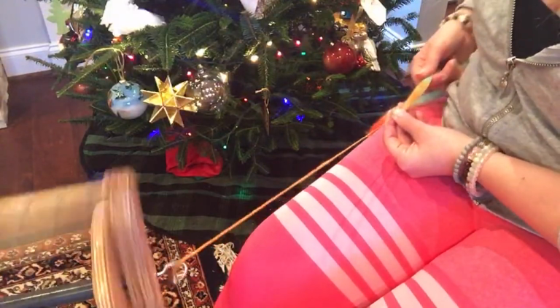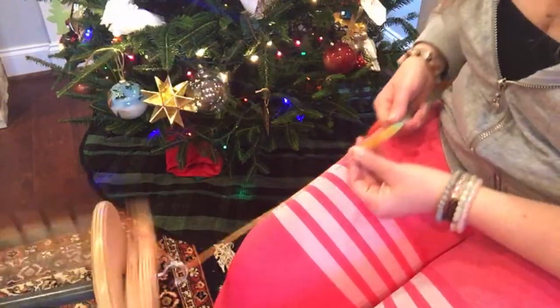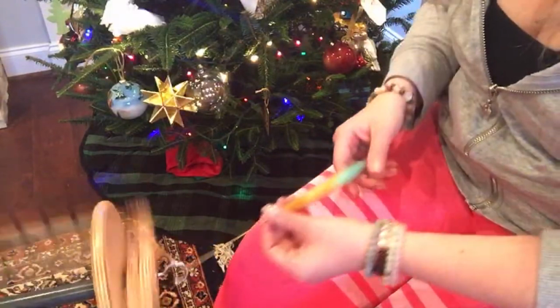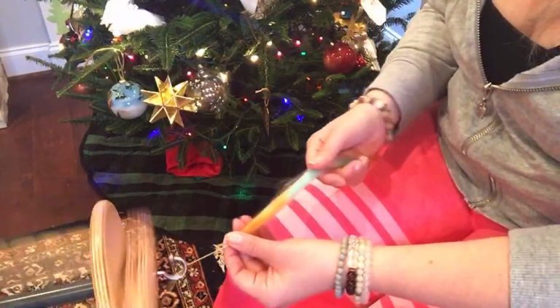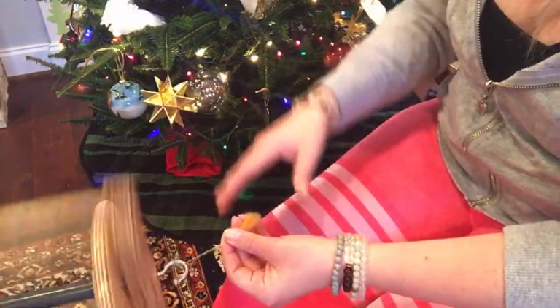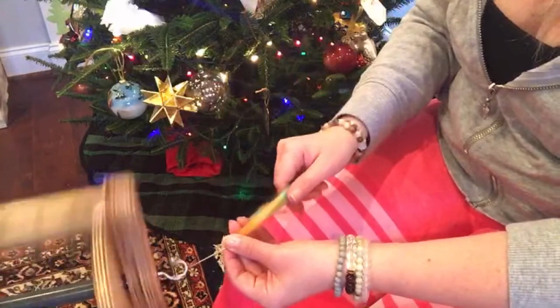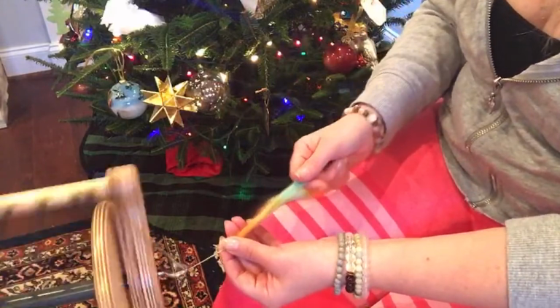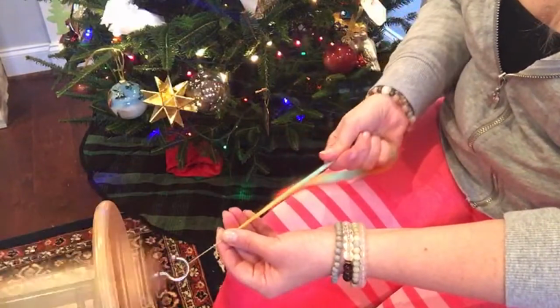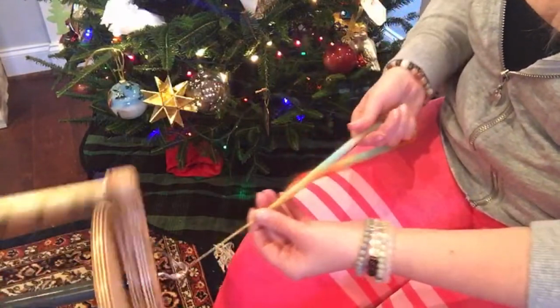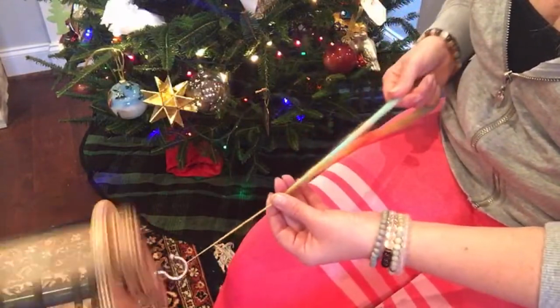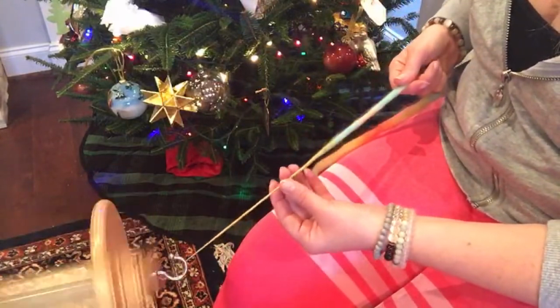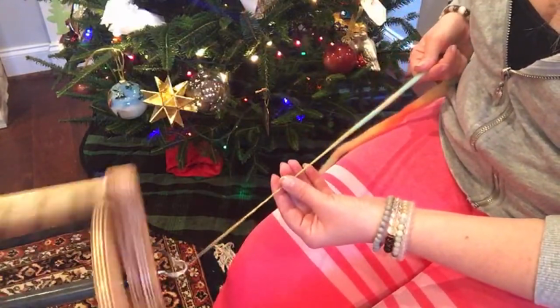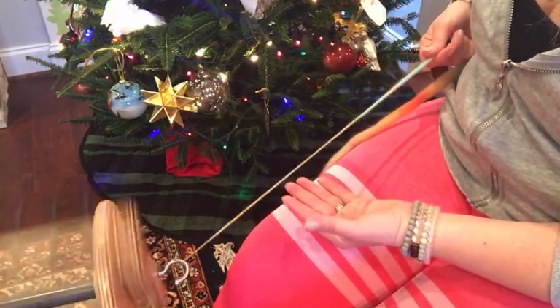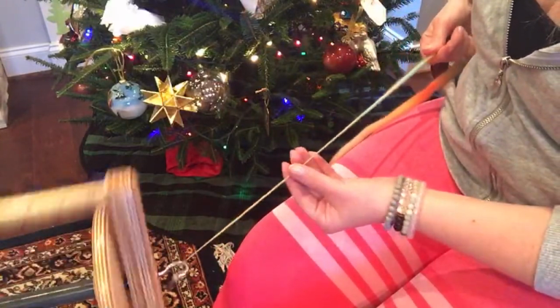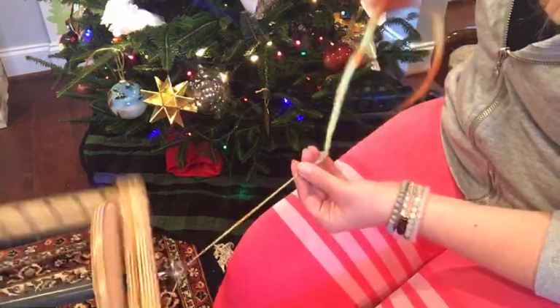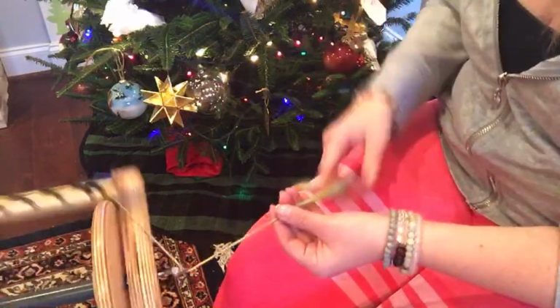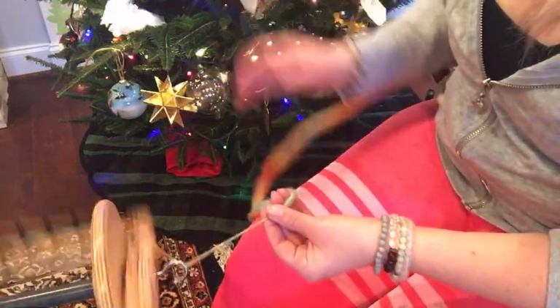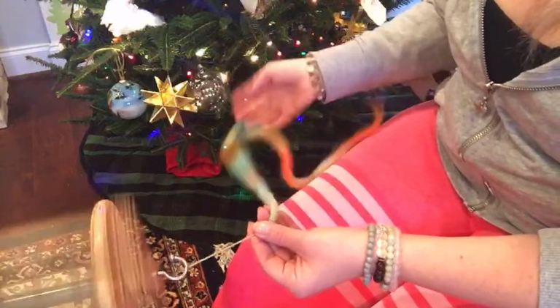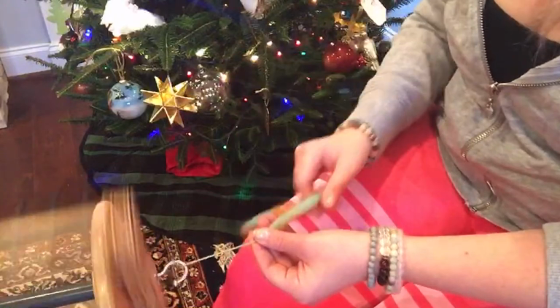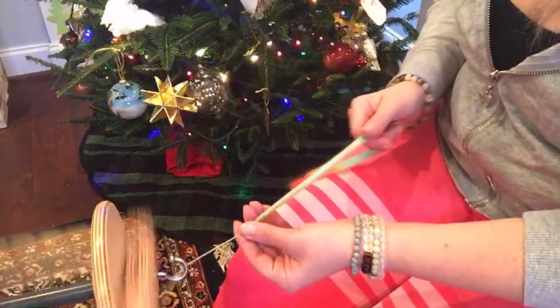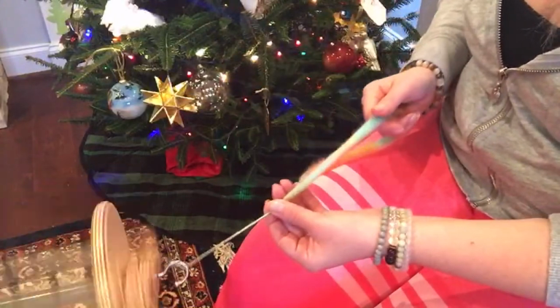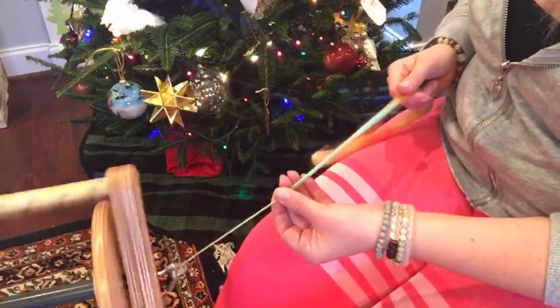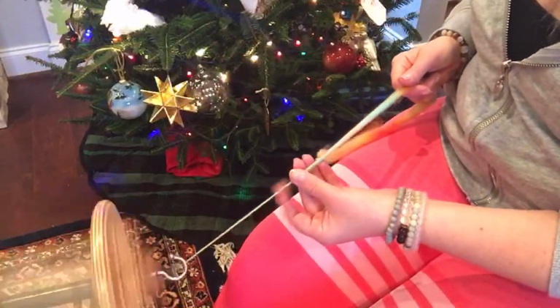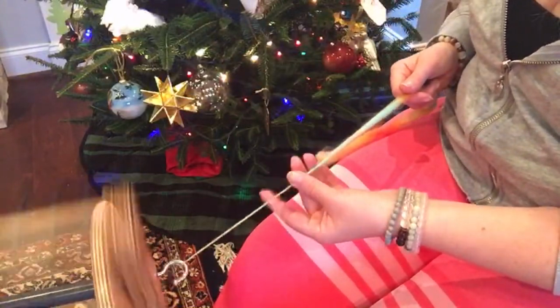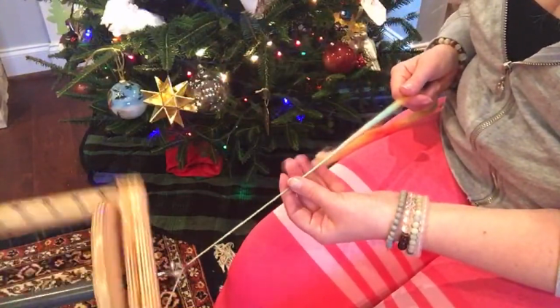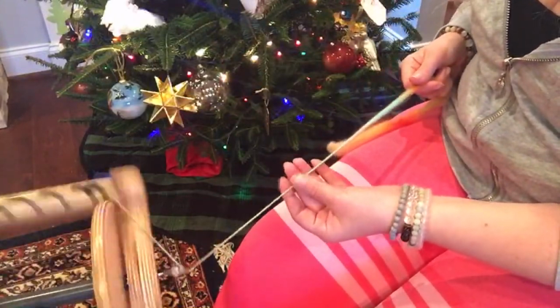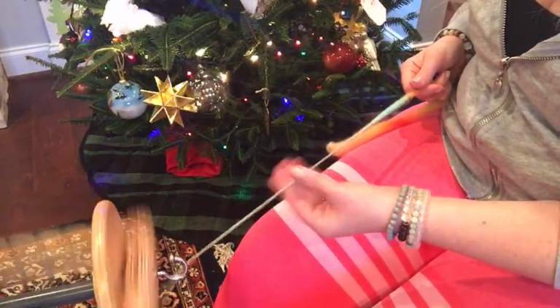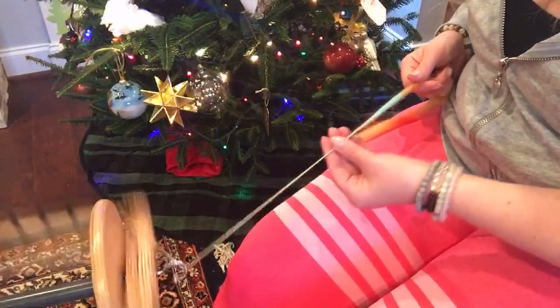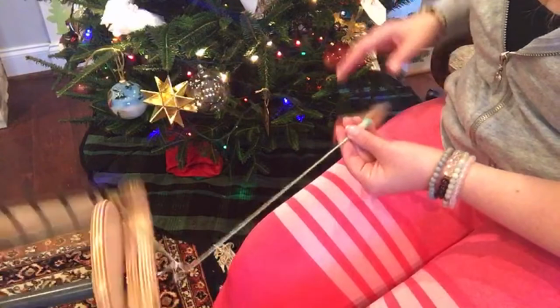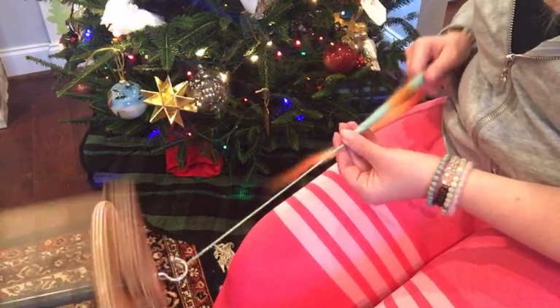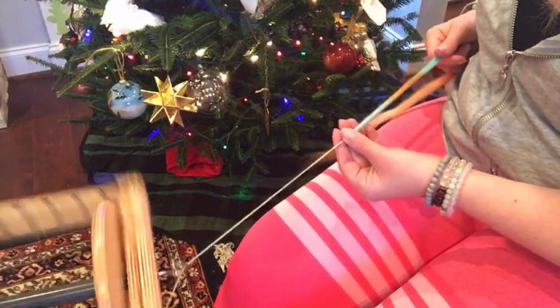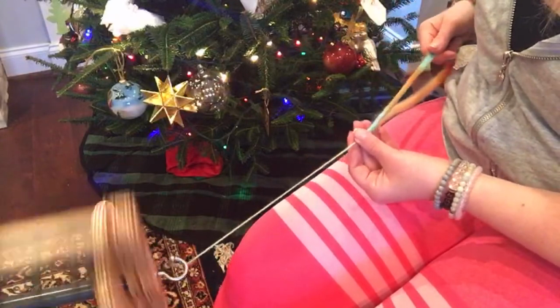Also, this is known as long draw method. A true long draw method, you just do with one hand — I can do it, but I don't really care for it. This is supported long draw, where you're supporting the single with this hand.